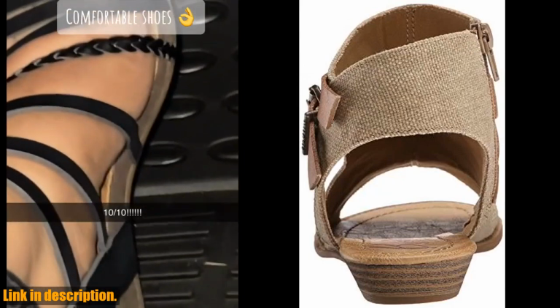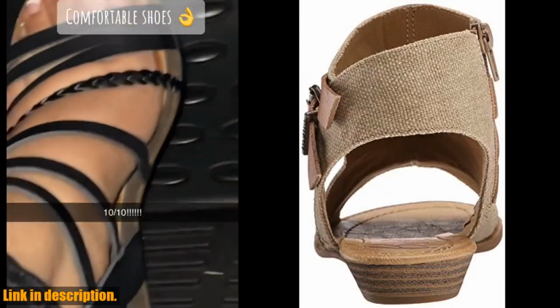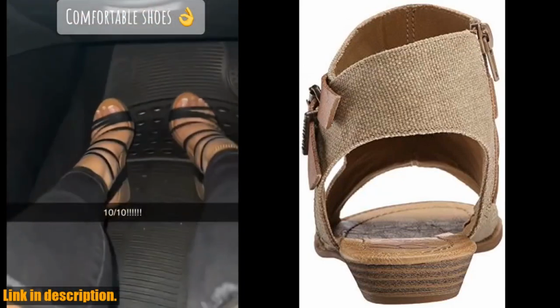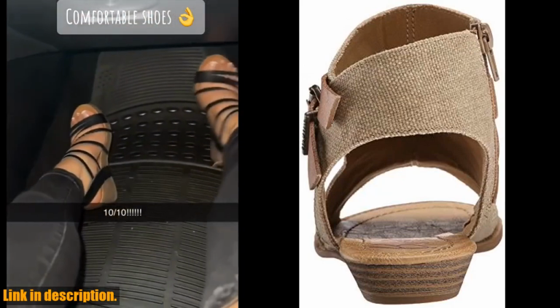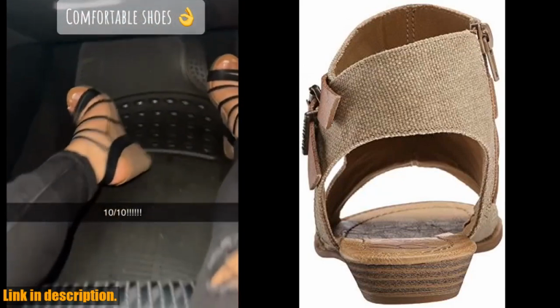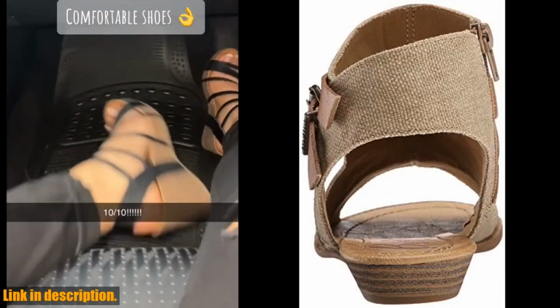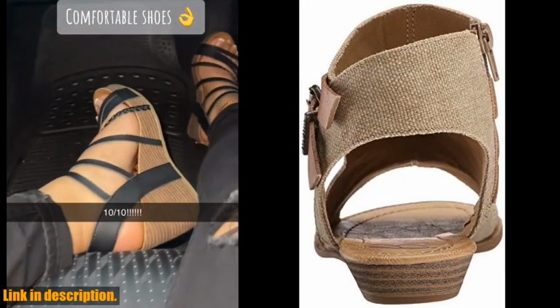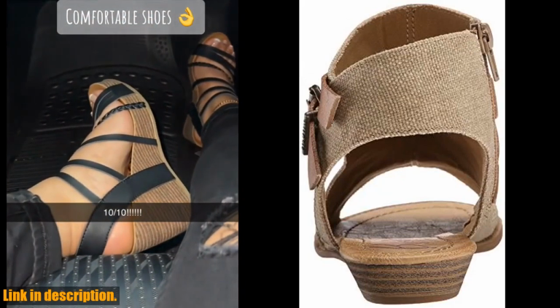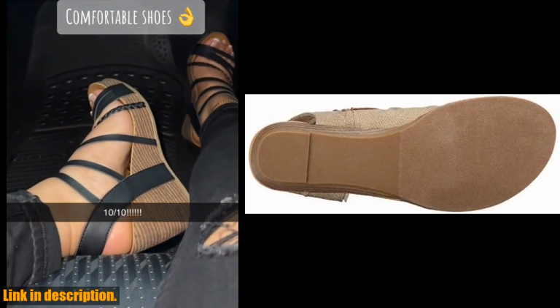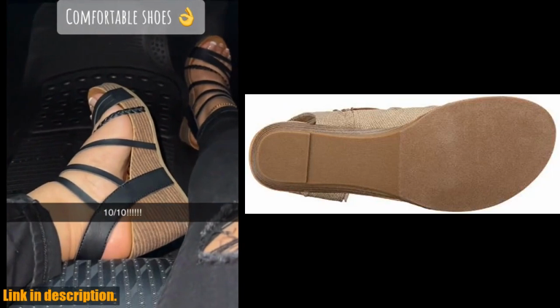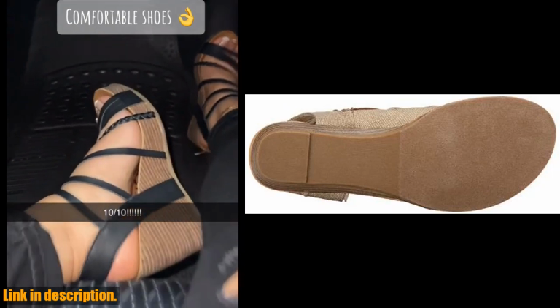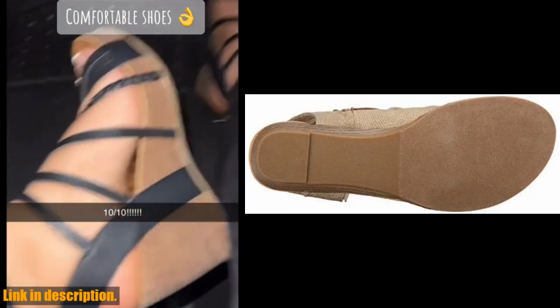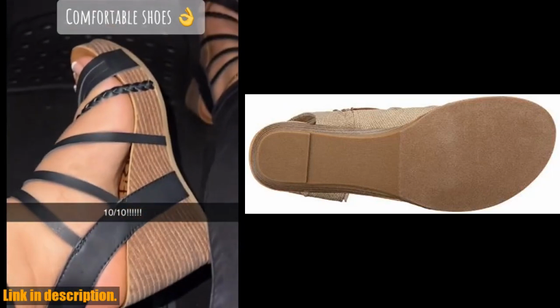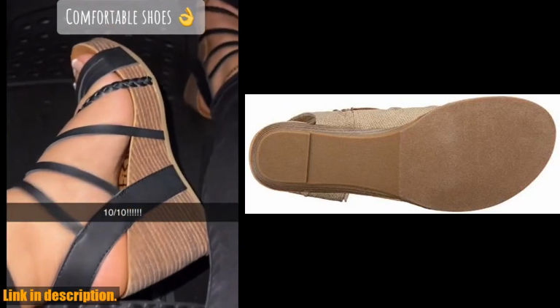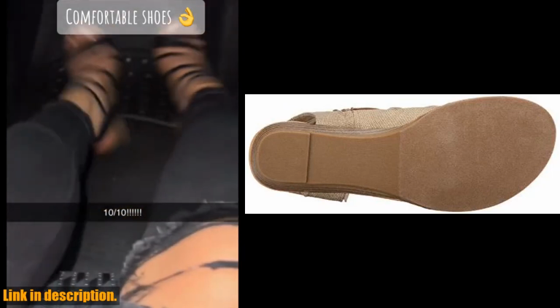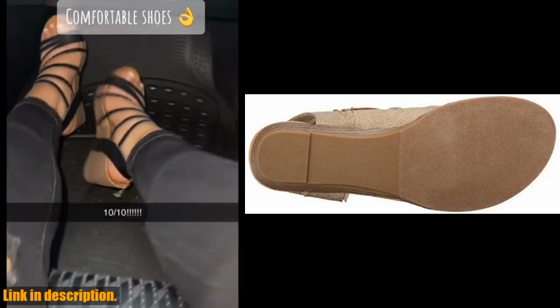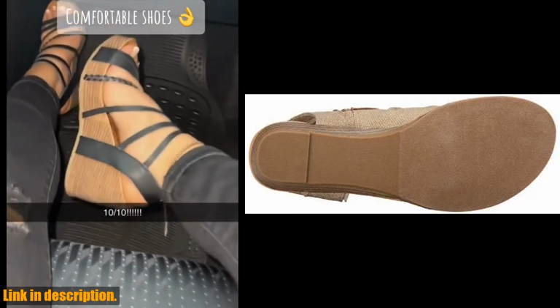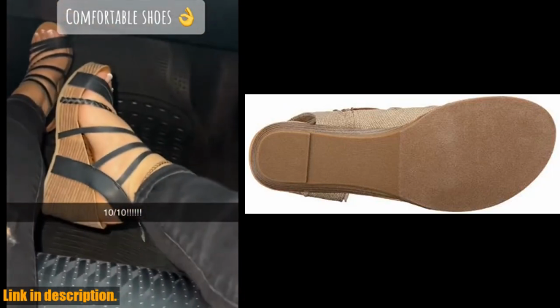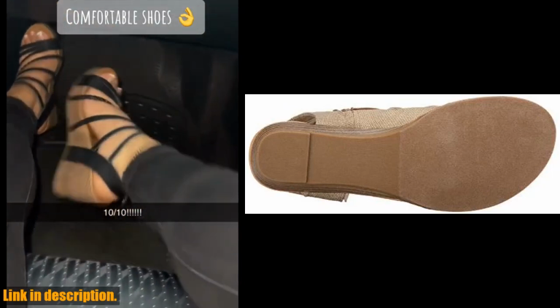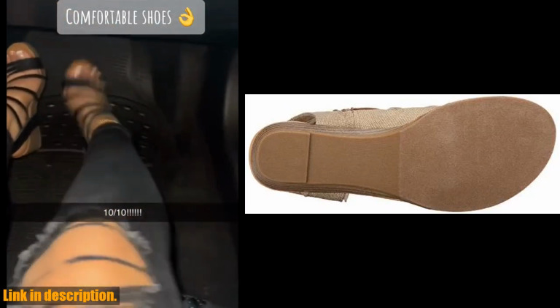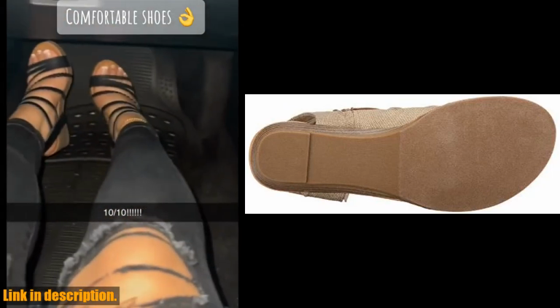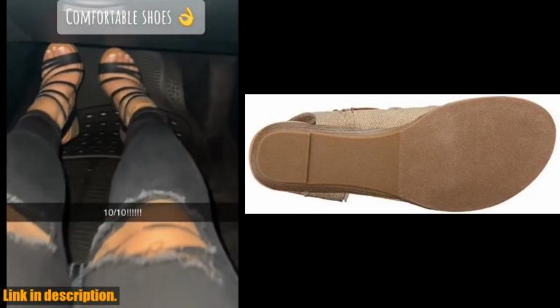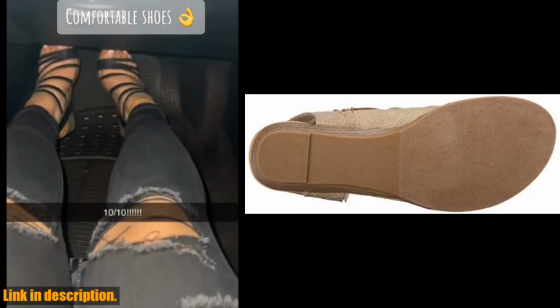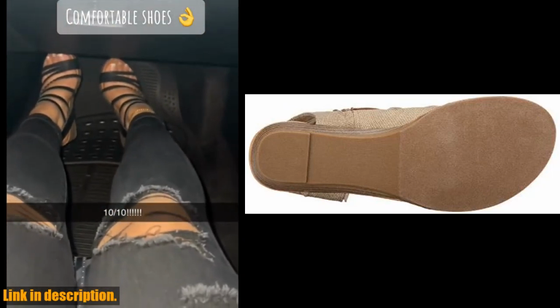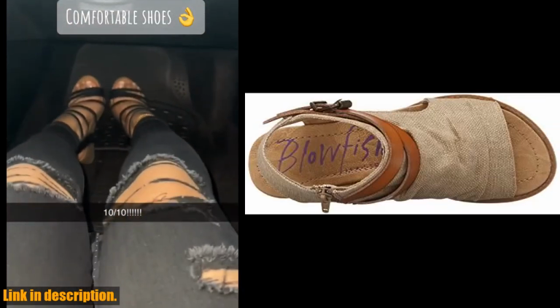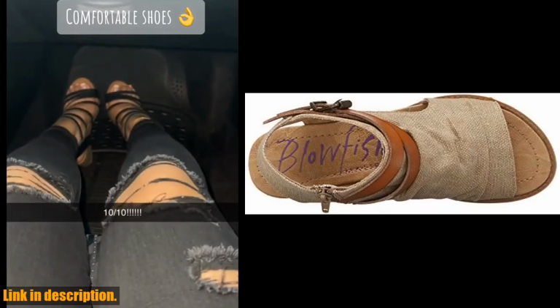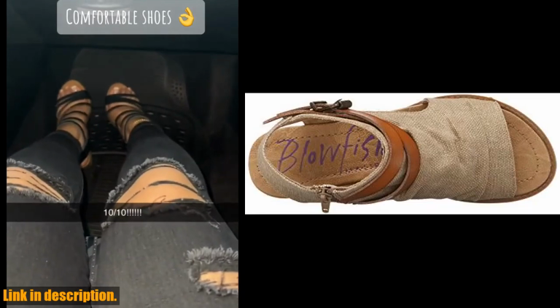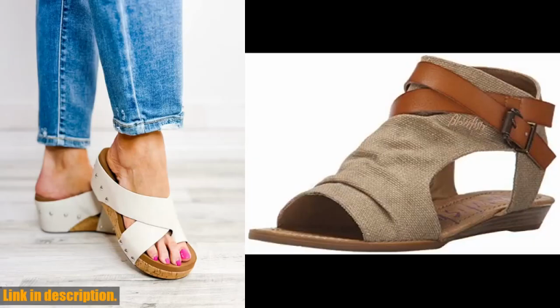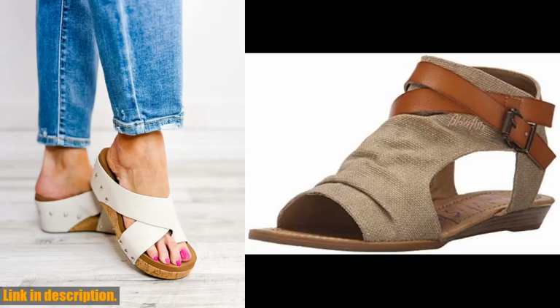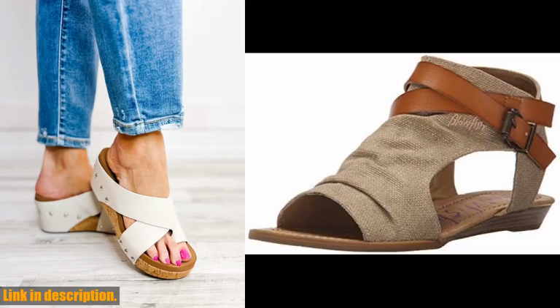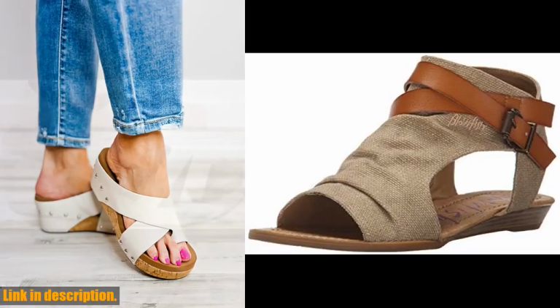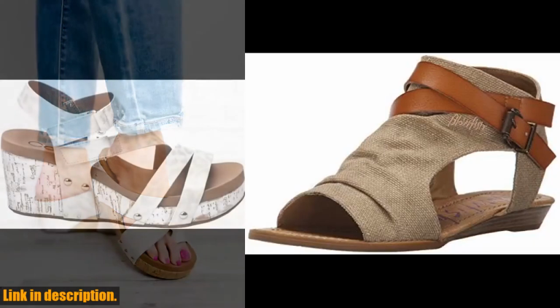Today, I am super excited to talk about the Blowfish Malibu Women's Balikor Wedge Sandal. Let me tell you, this sandal is an absolute game changer when it comes to both style and comfort.